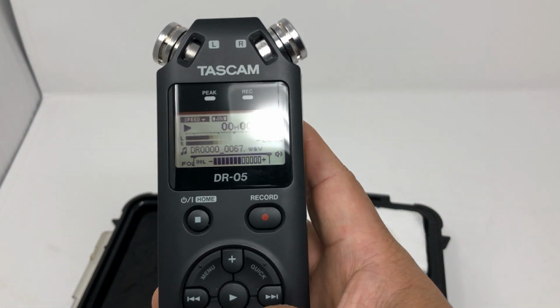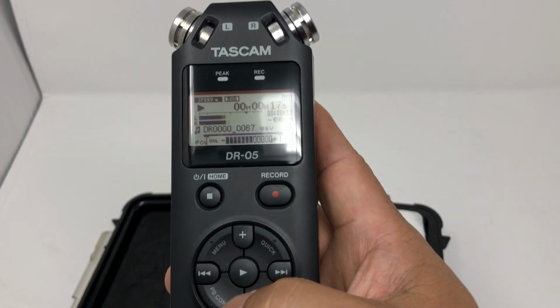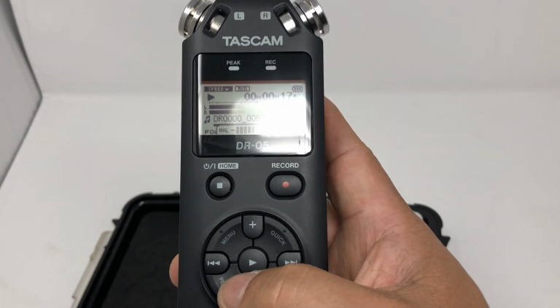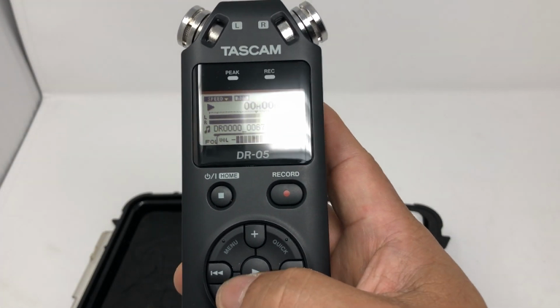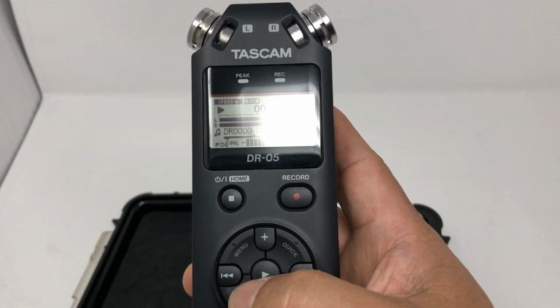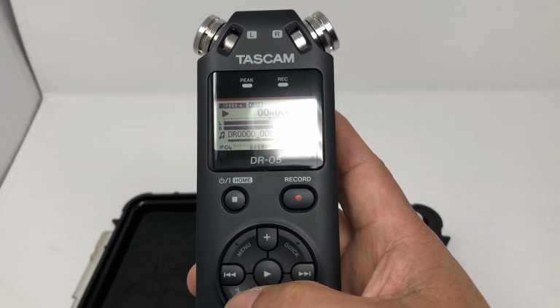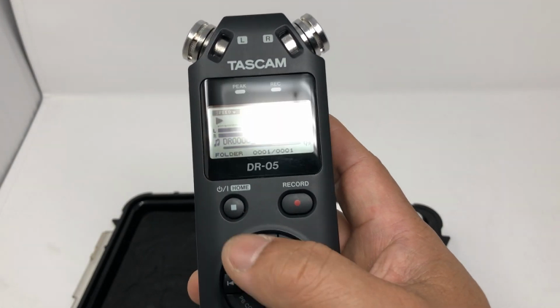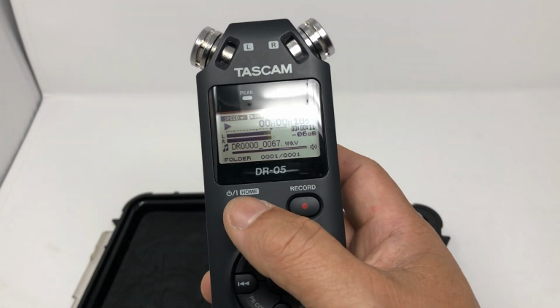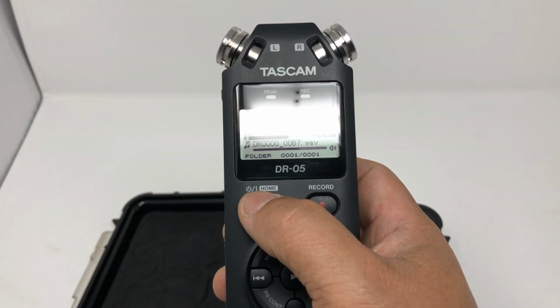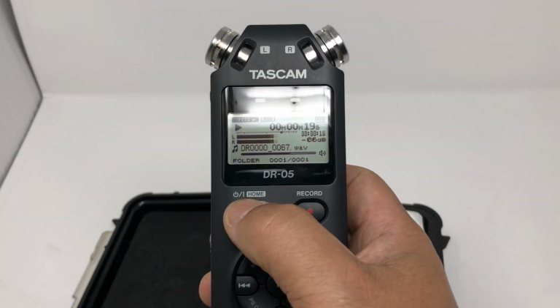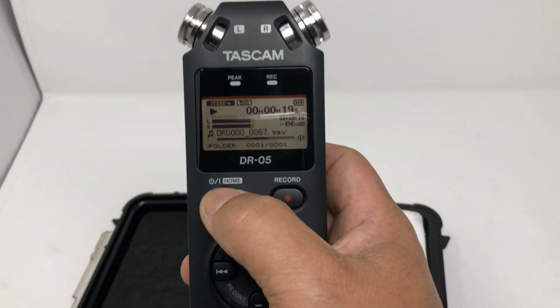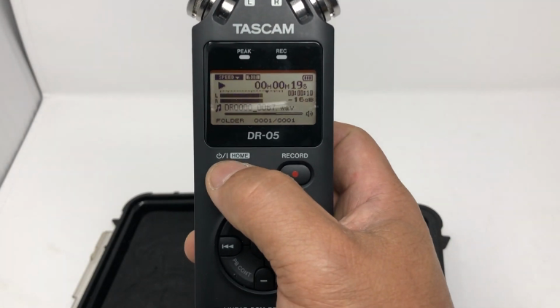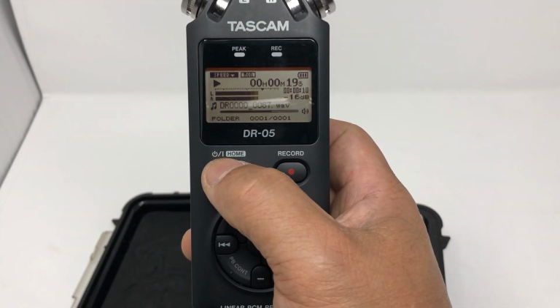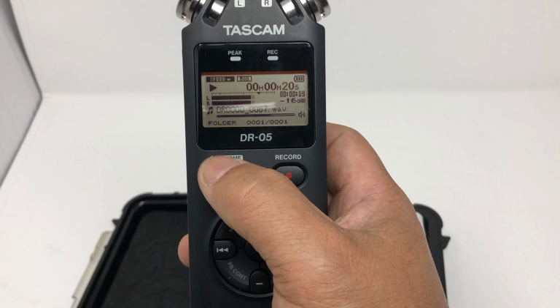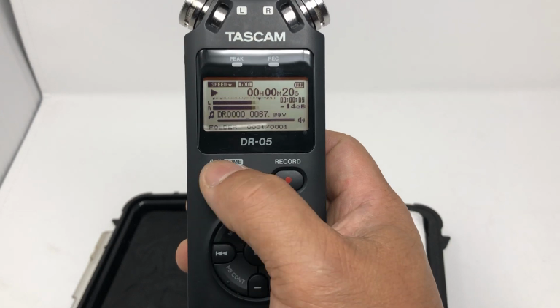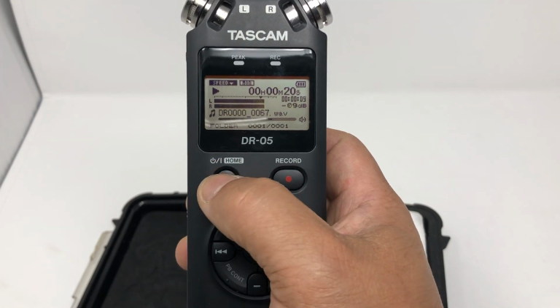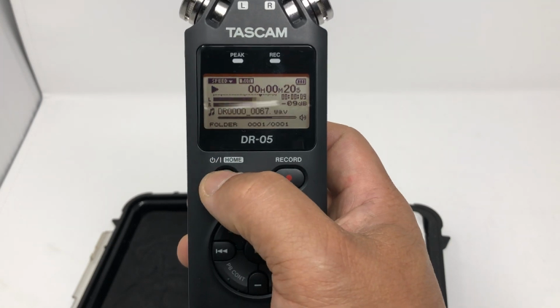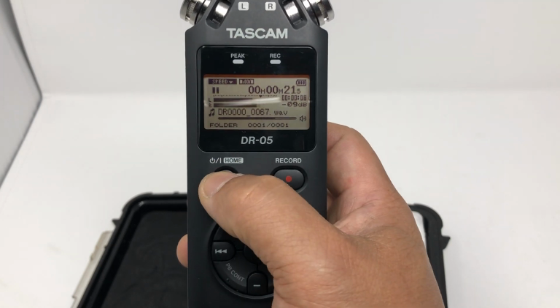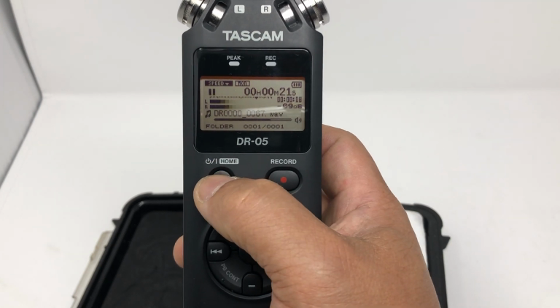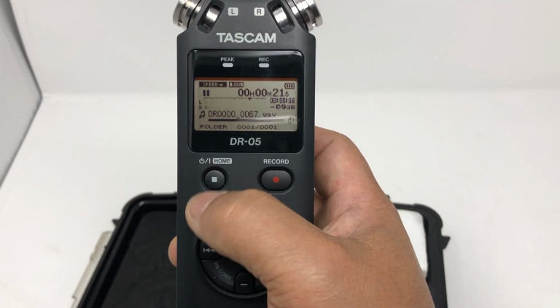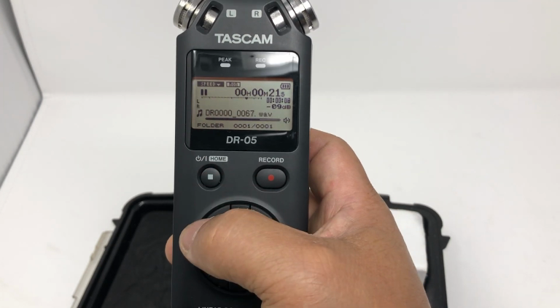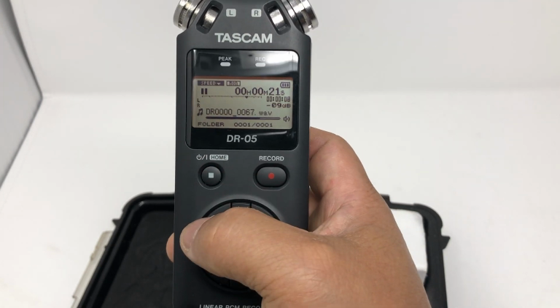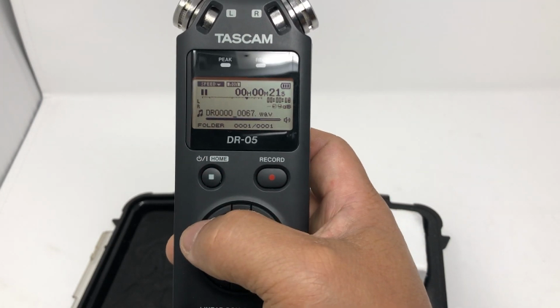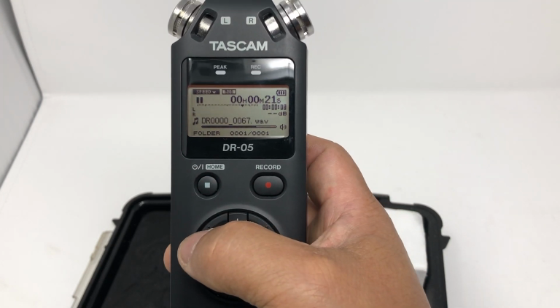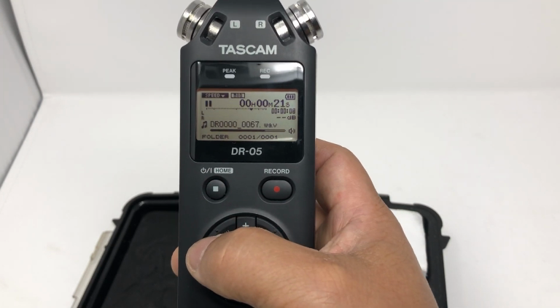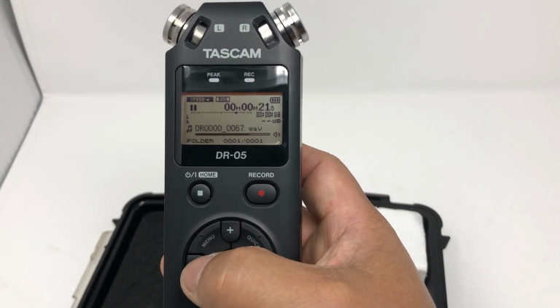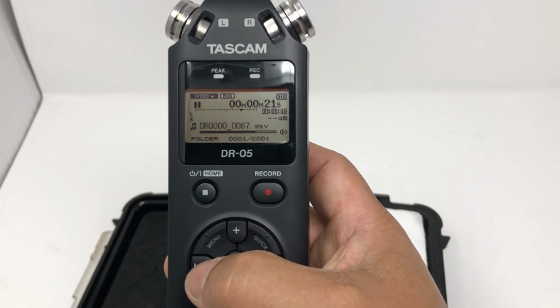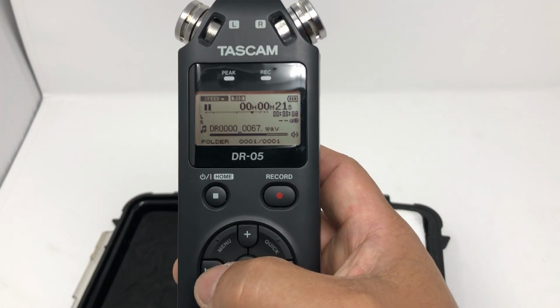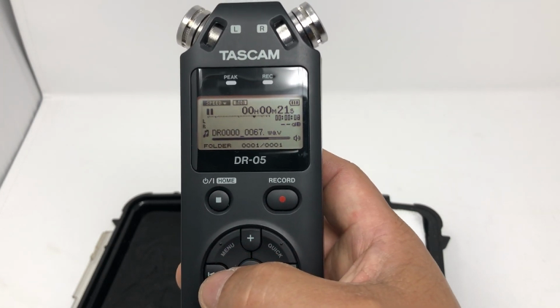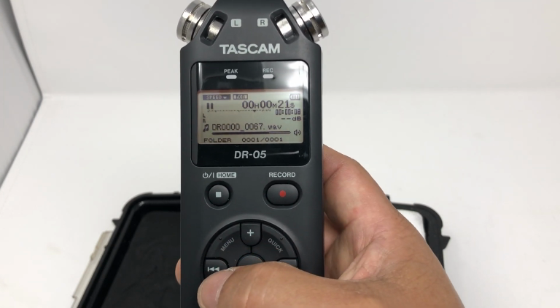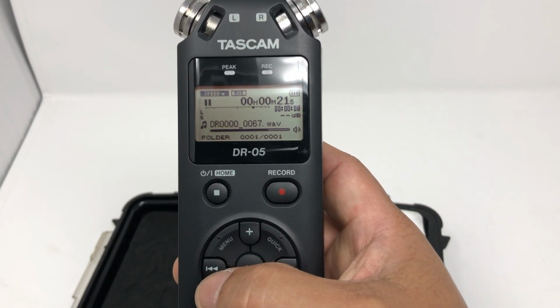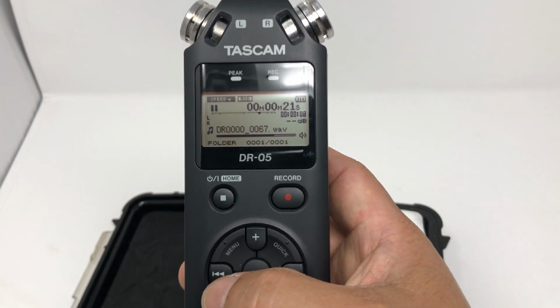And to stop, you just hit the stop button right here. So that's how you play it back.